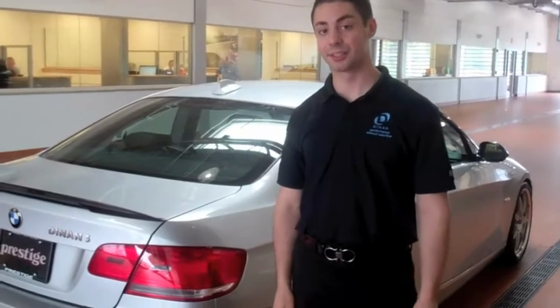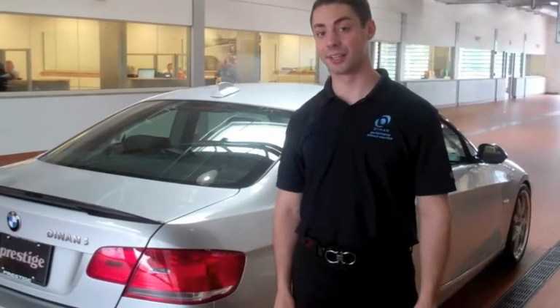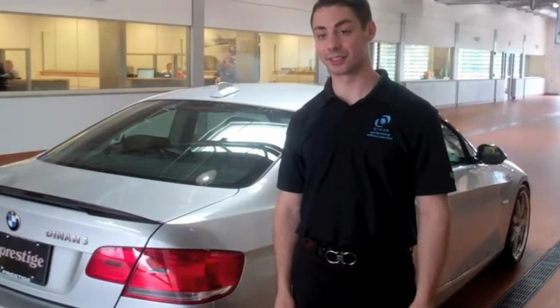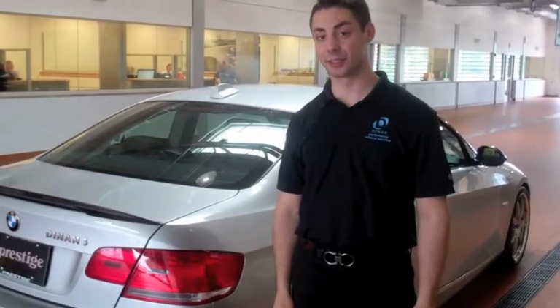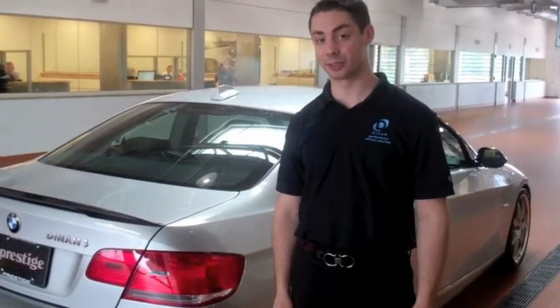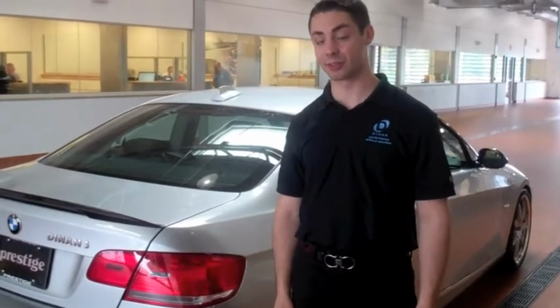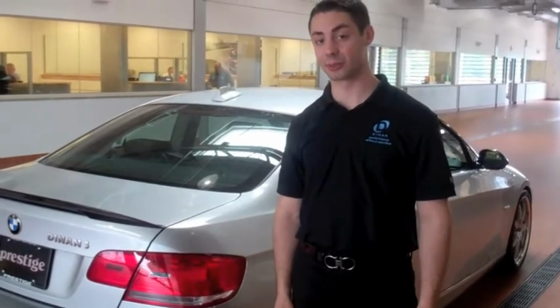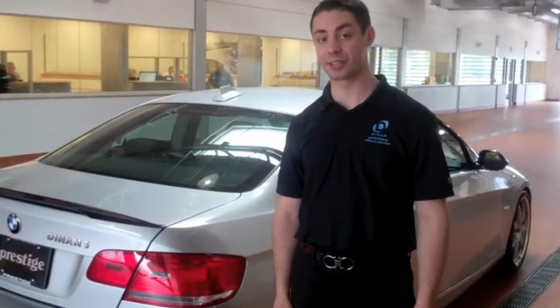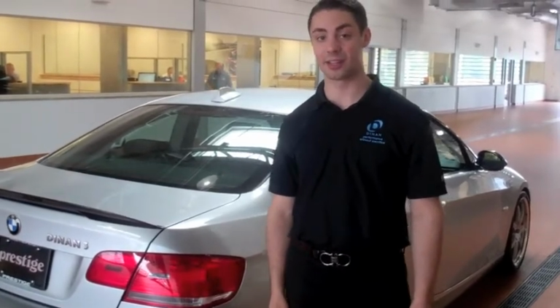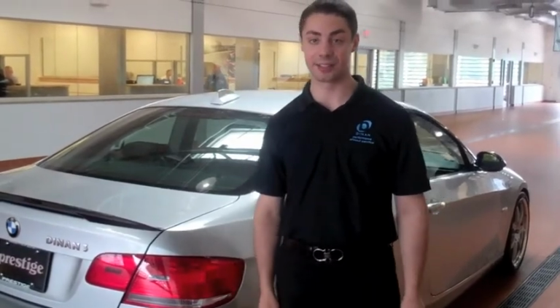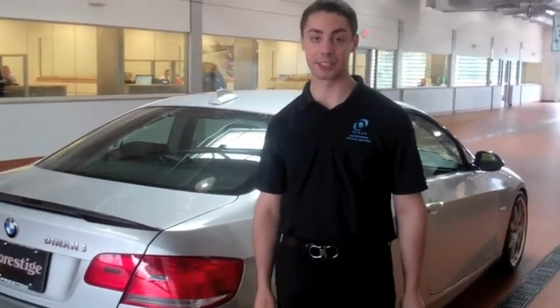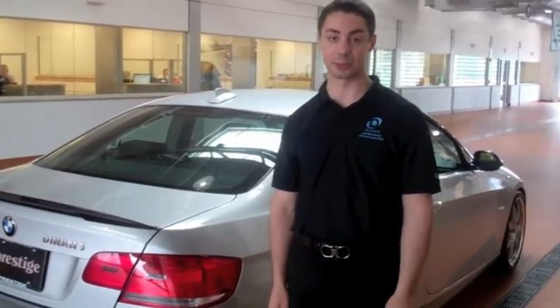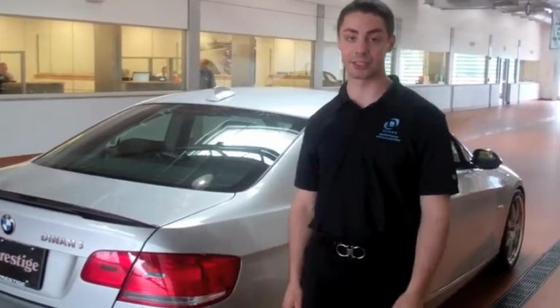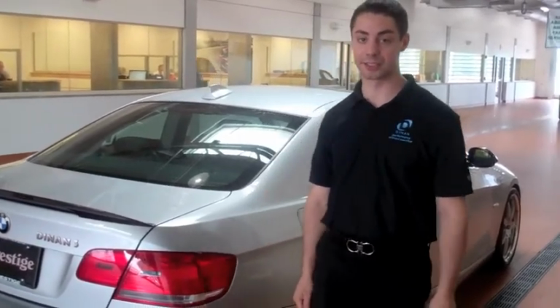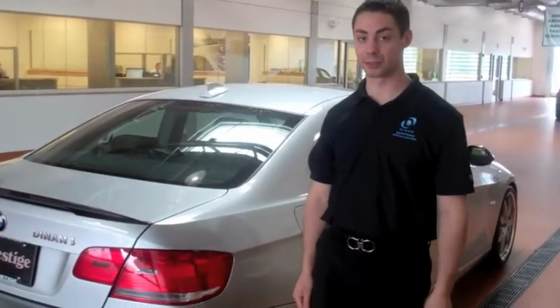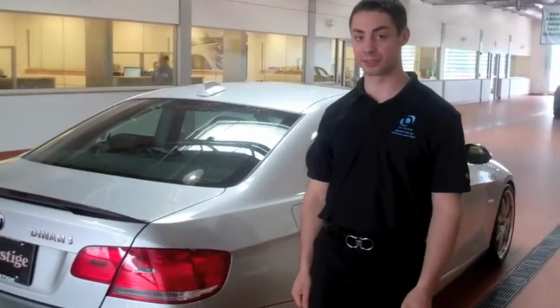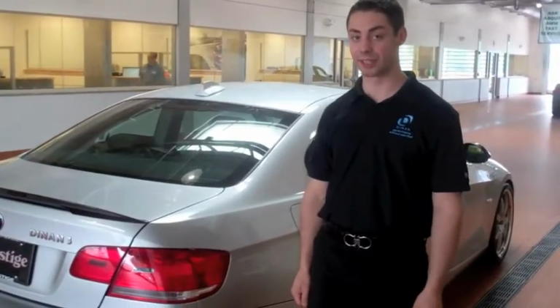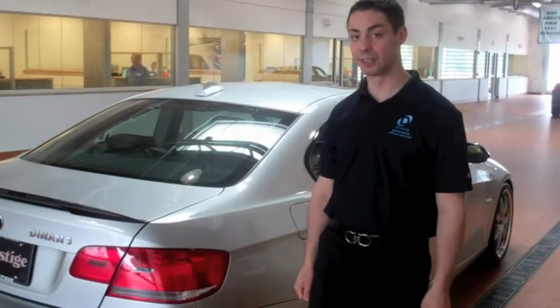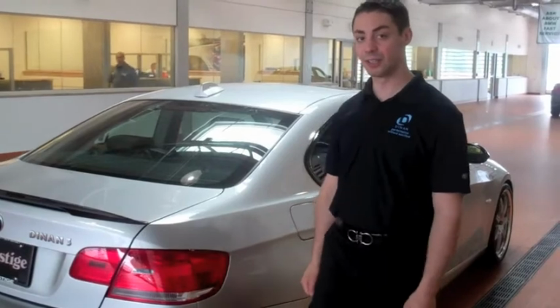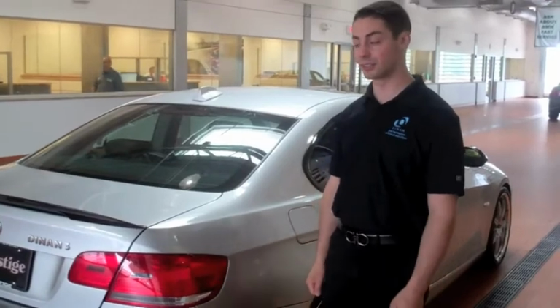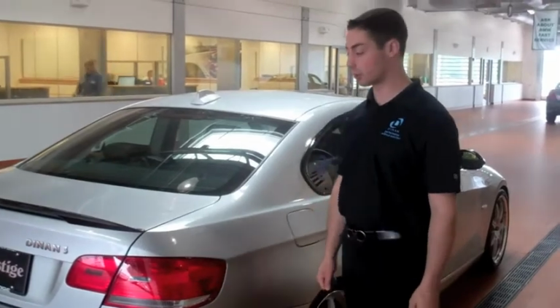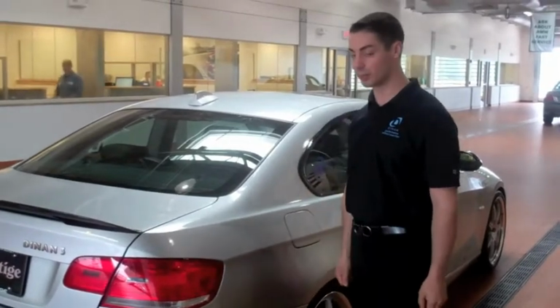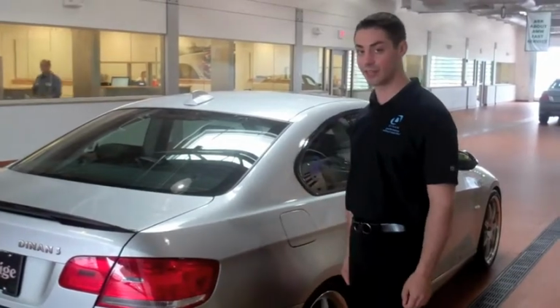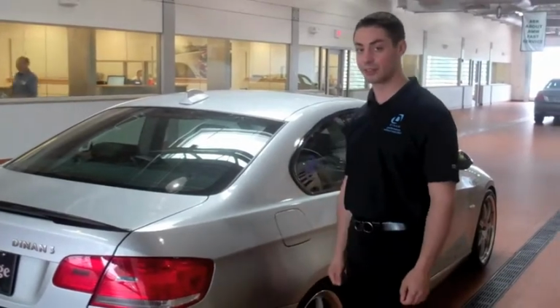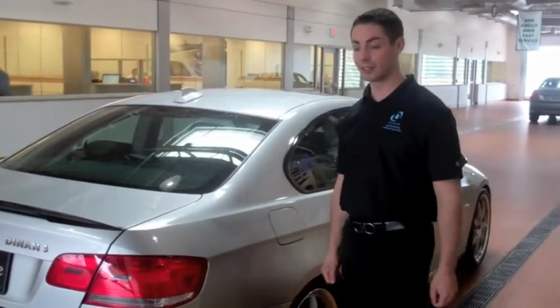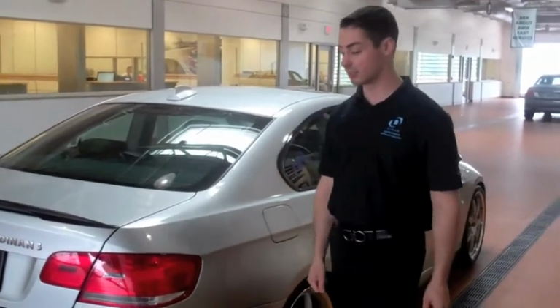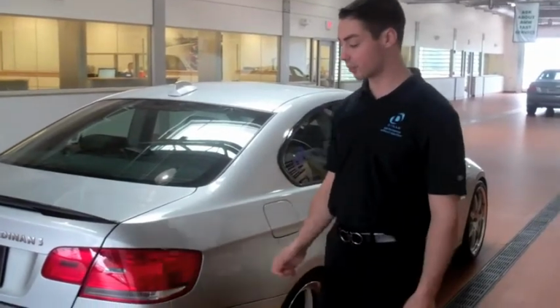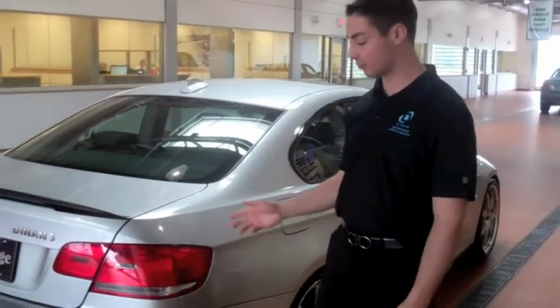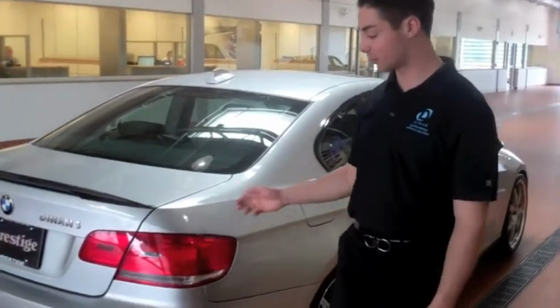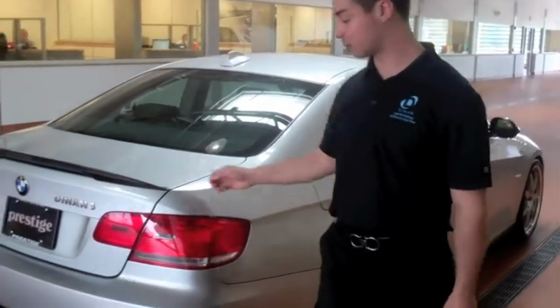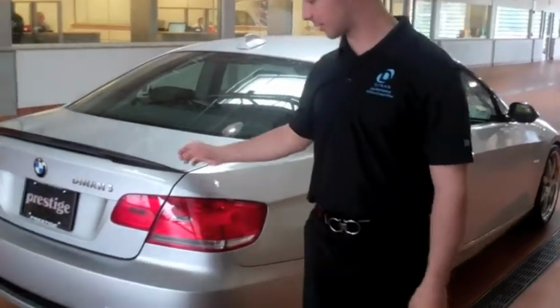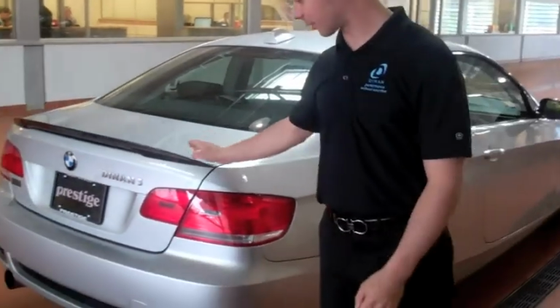Today I'd like to take you on a tour of our 2009 Stage 3 Dinan 335 demo car that we have. Let's start off right at the back of the car.